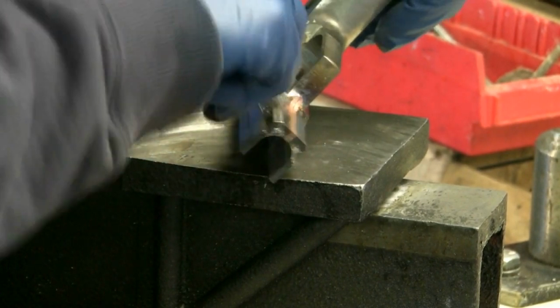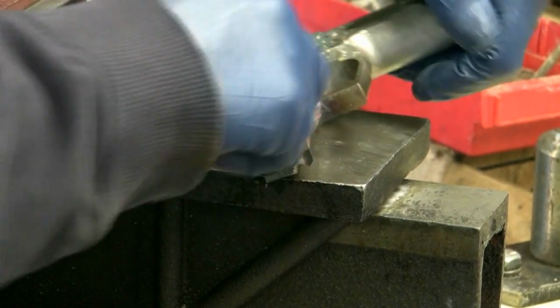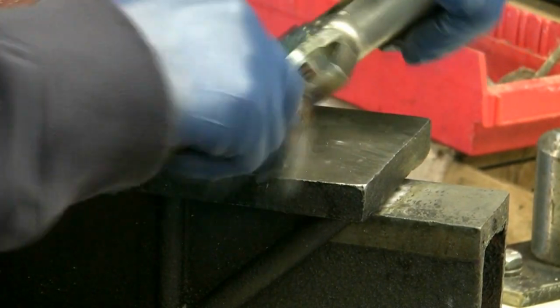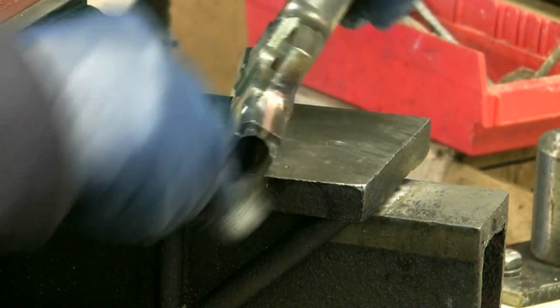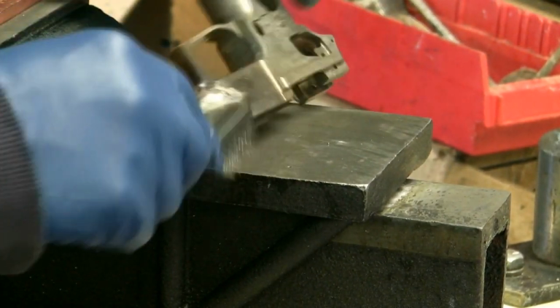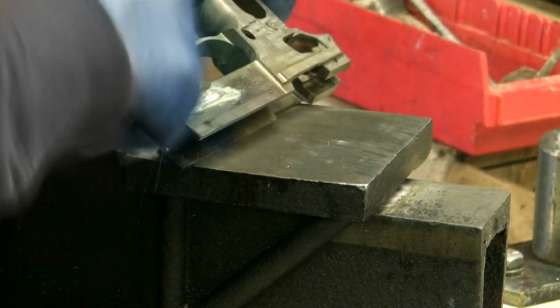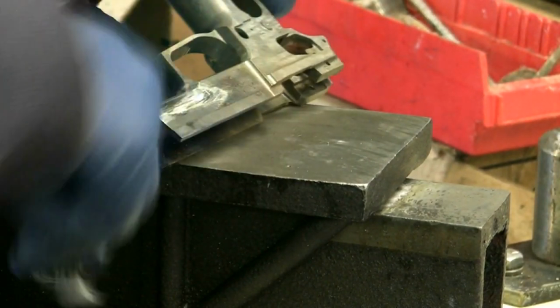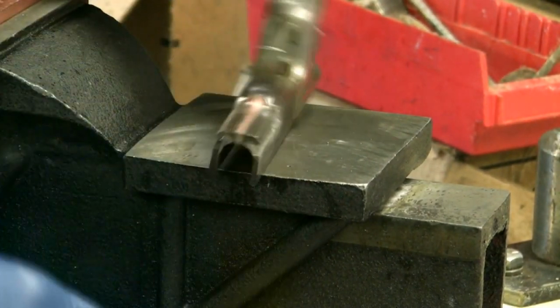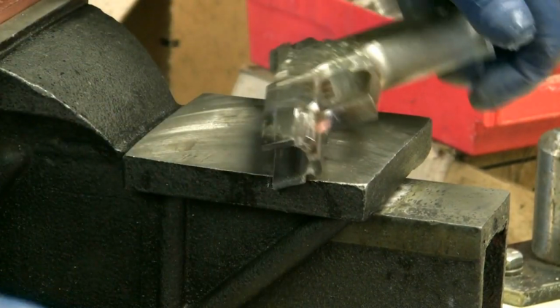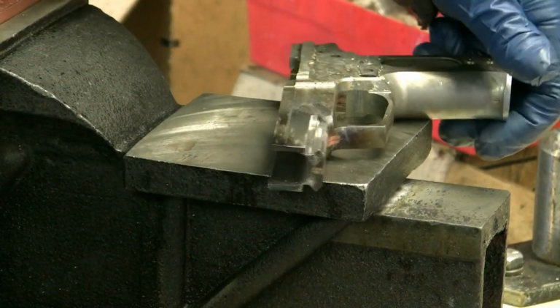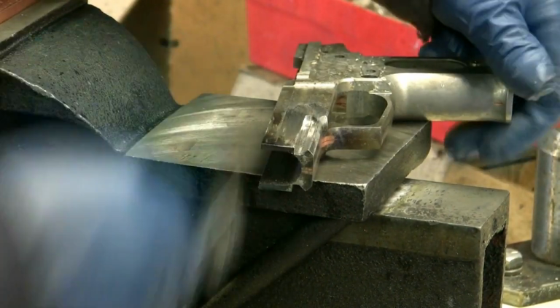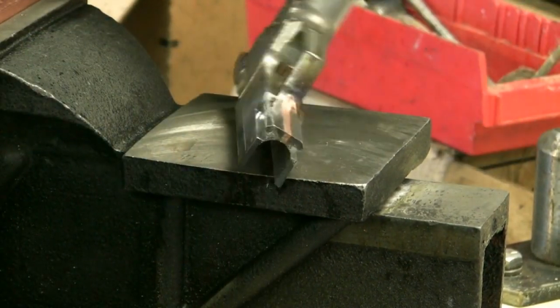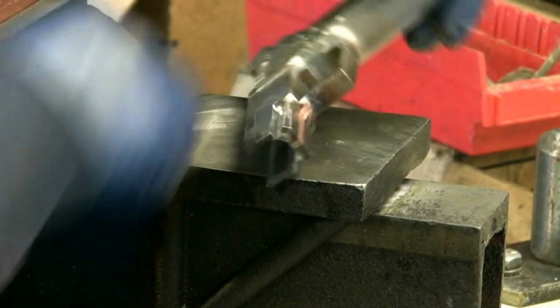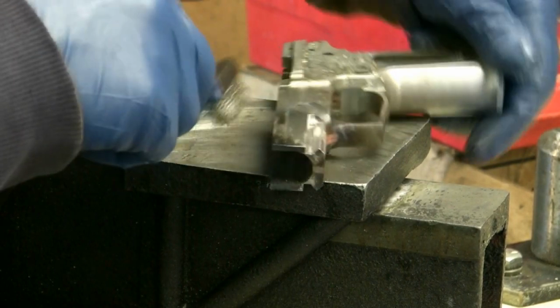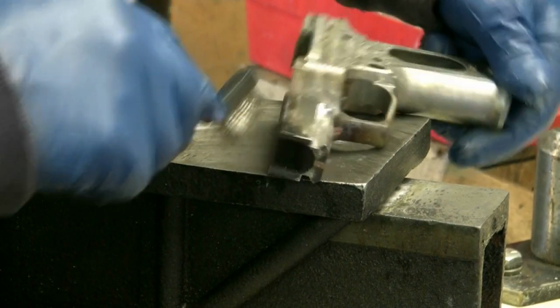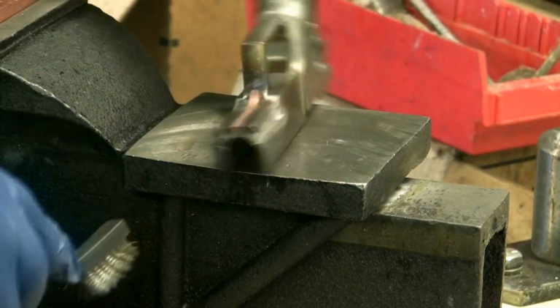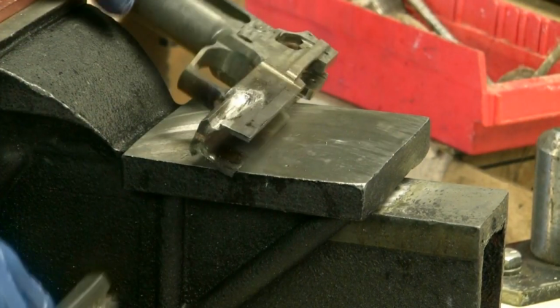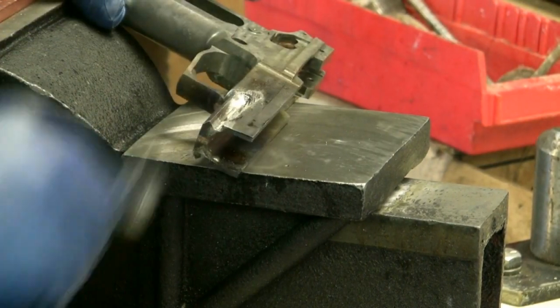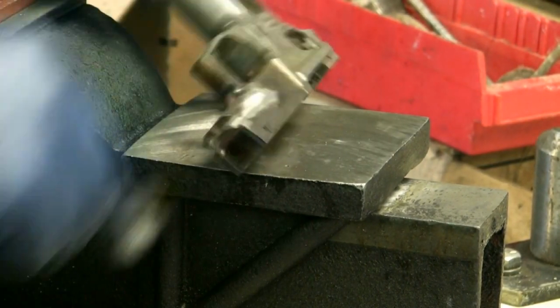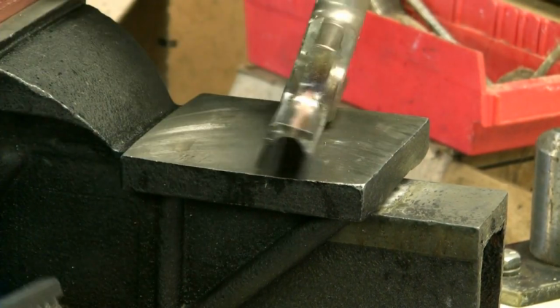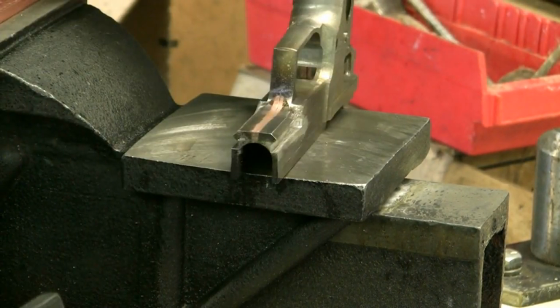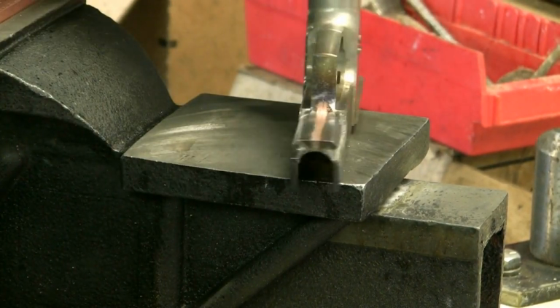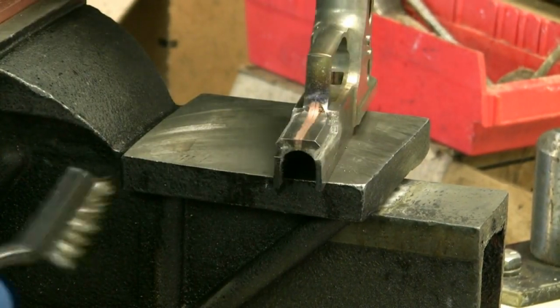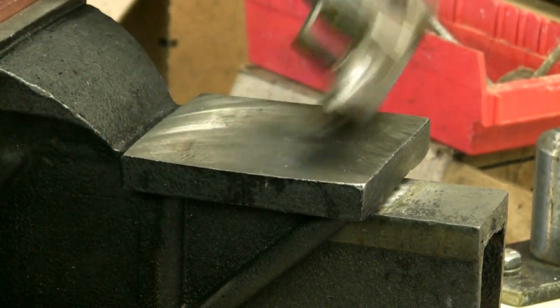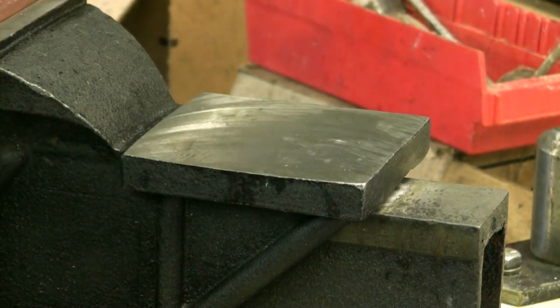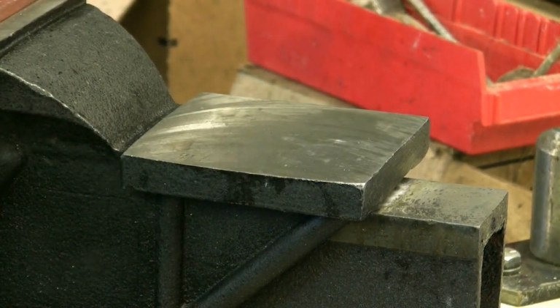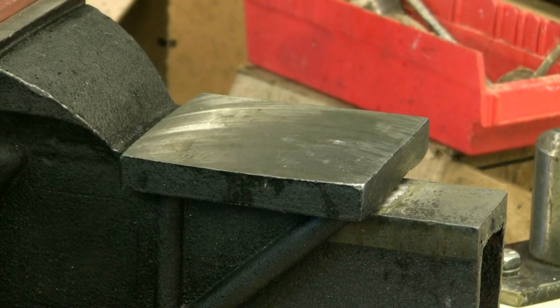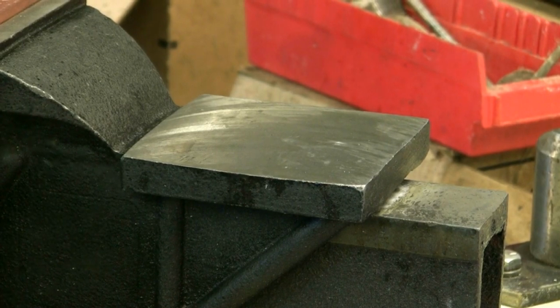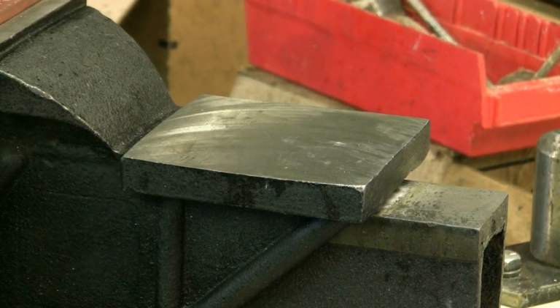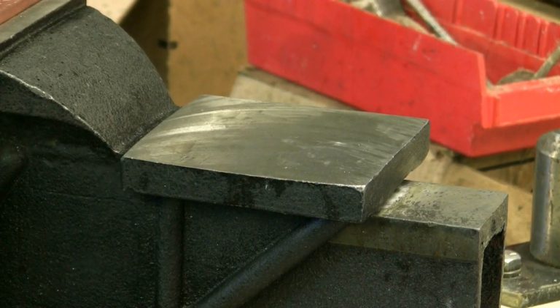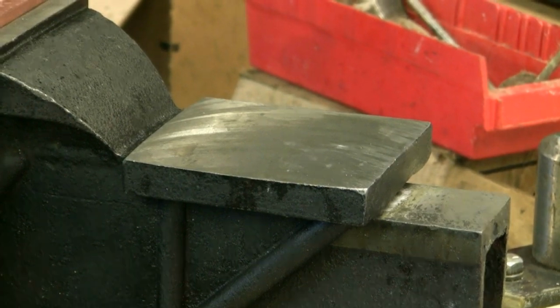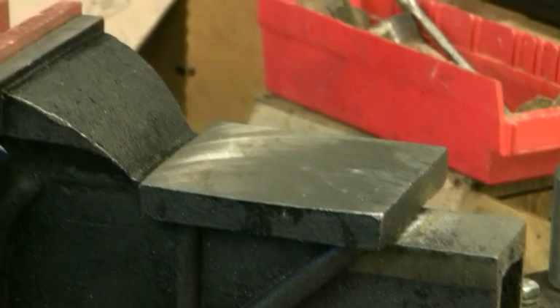We look good now. You definitely want to take your time and get every surface coated so it all has solder on it. Then we'll go ahead and work on the filler pieces.